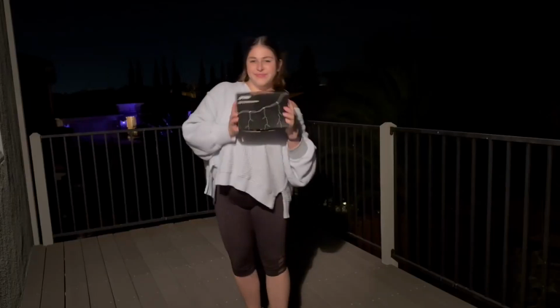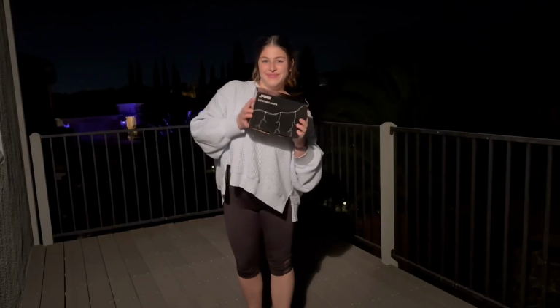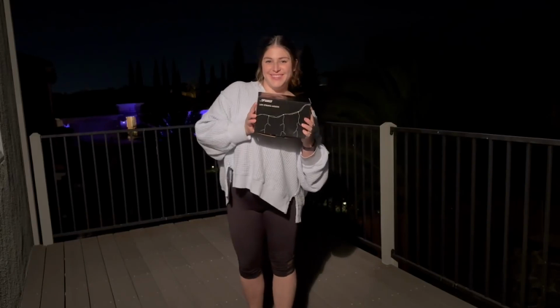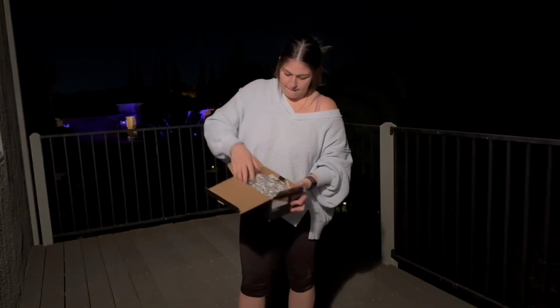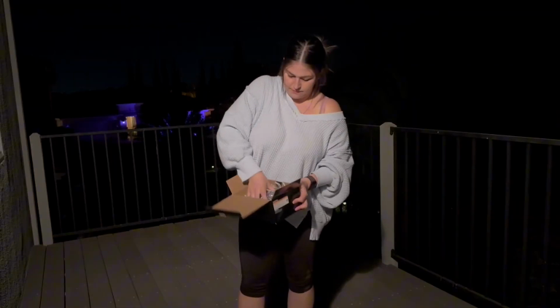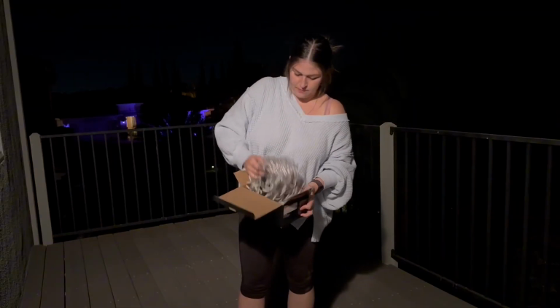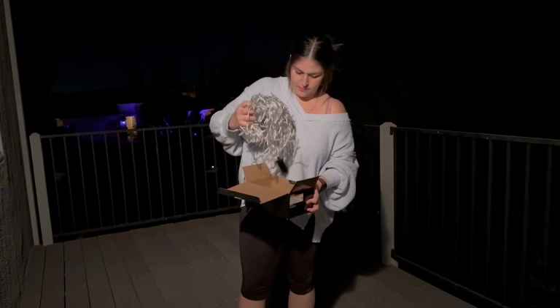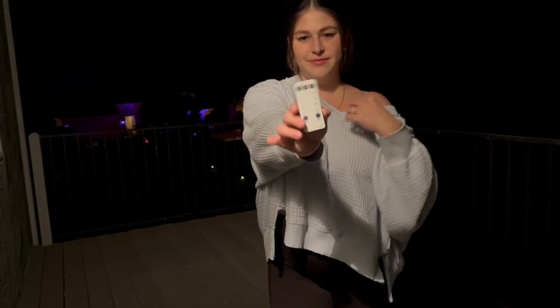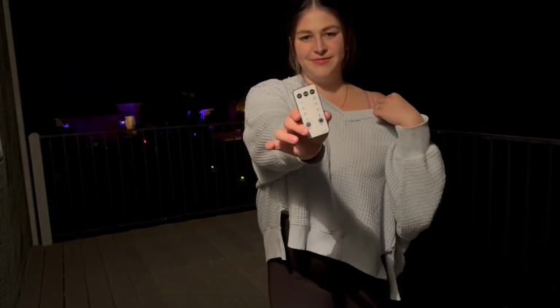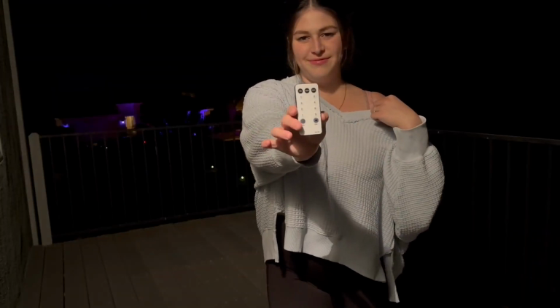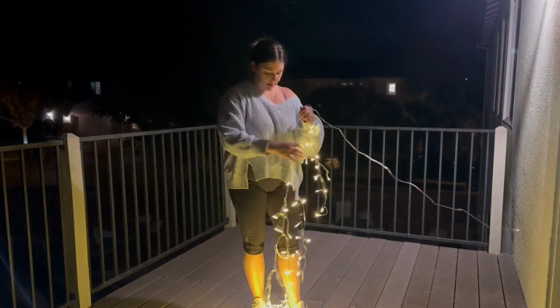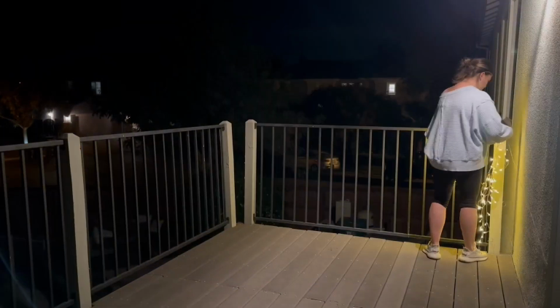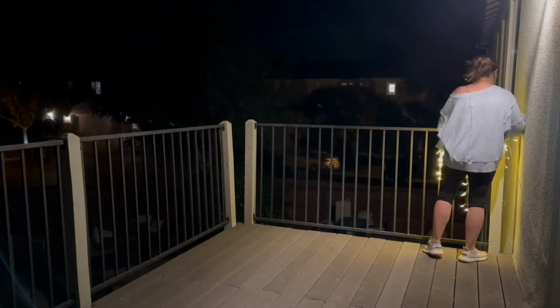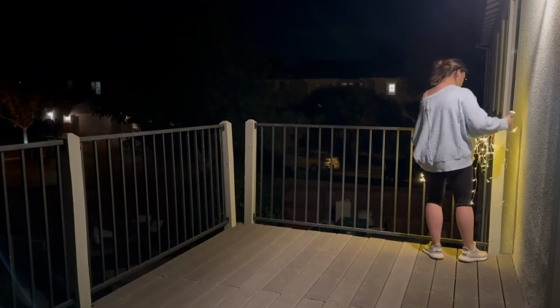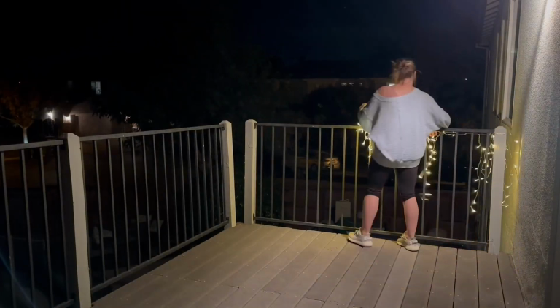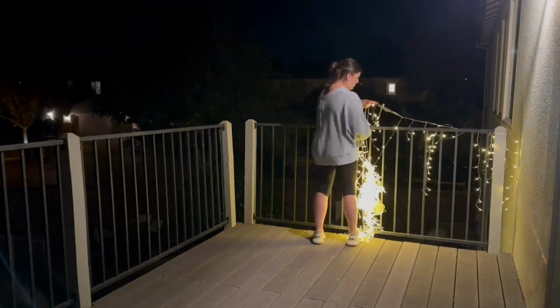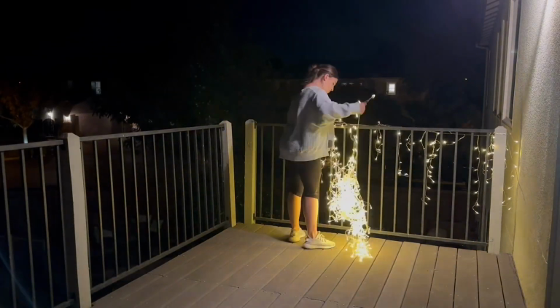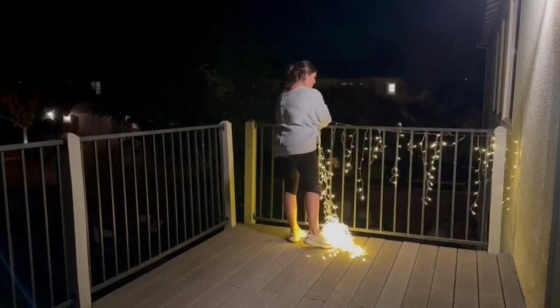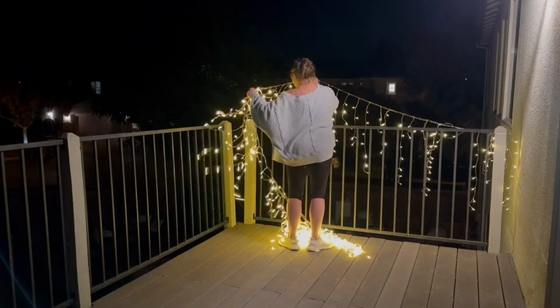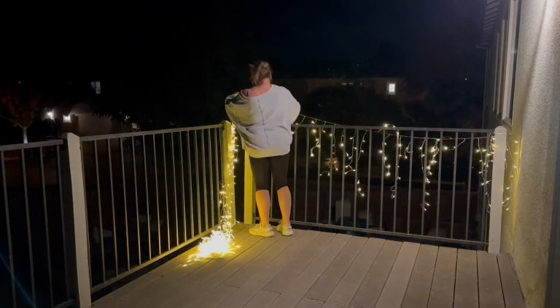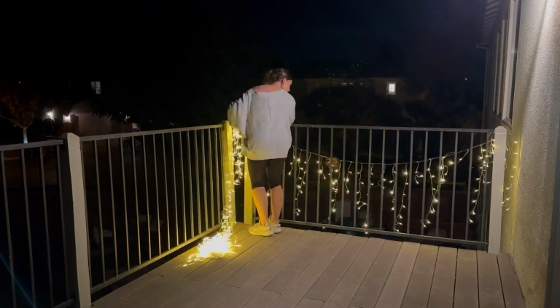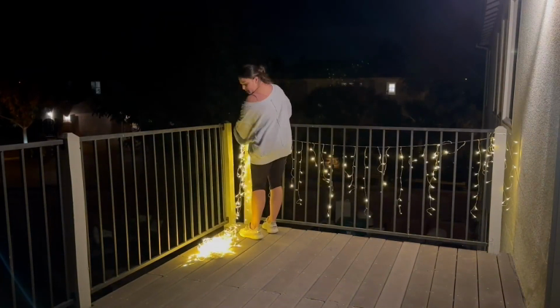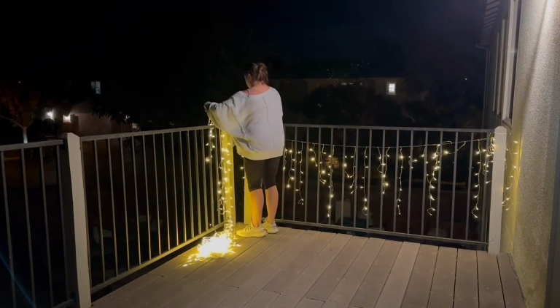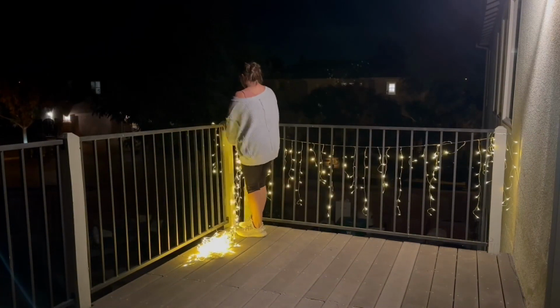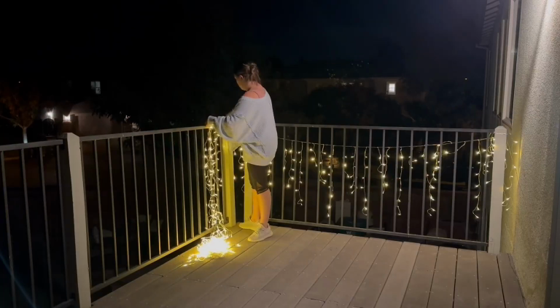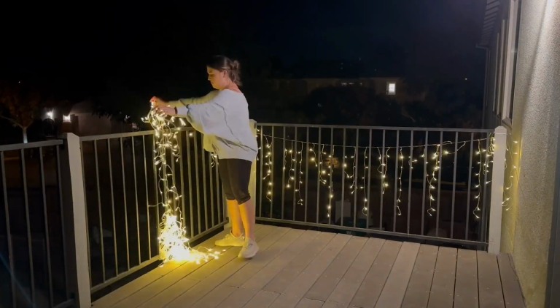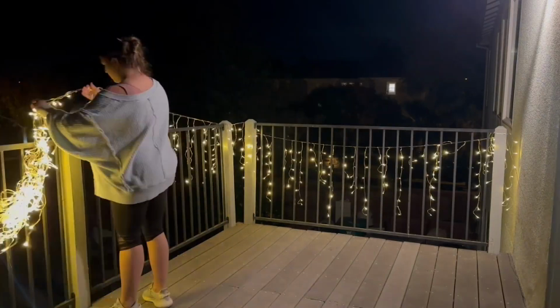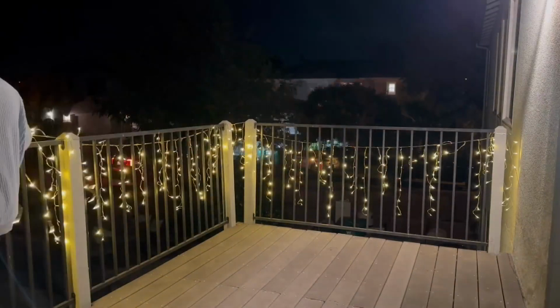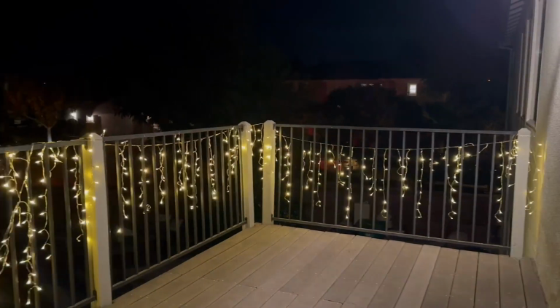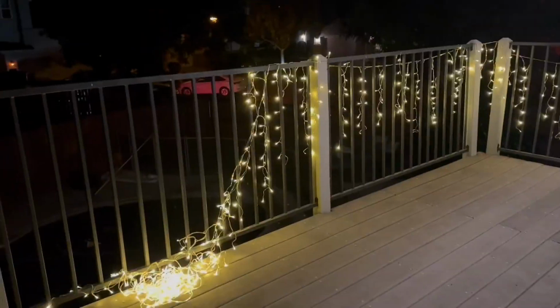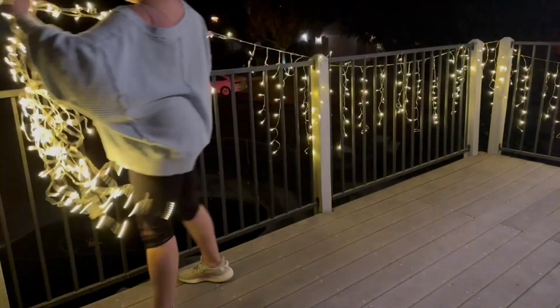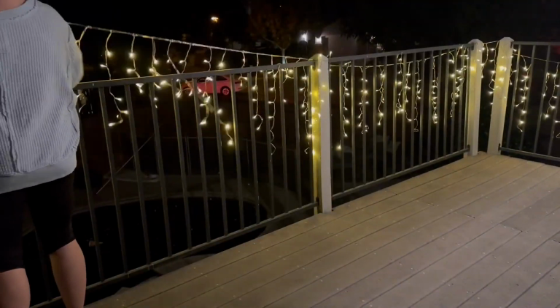So I was very excited to get these LED icicle lights set up on the balcony. What's really great is it comes with a convenient remote to switch between the different modes. The icicle lights are a little over 30 feet long, so it's the perfect length to use one string to go around the entire balcony.